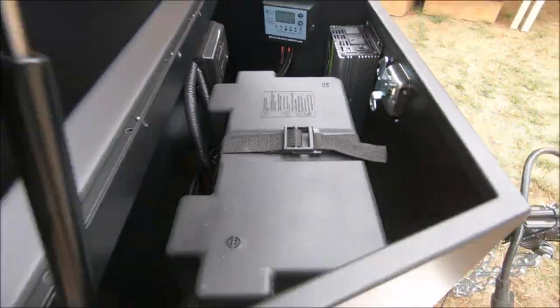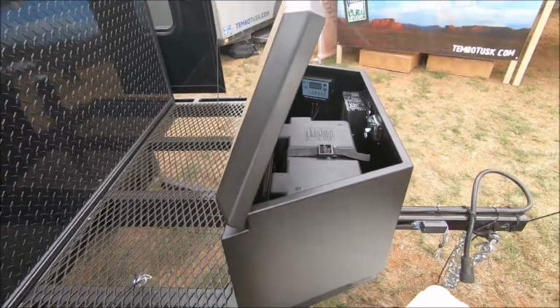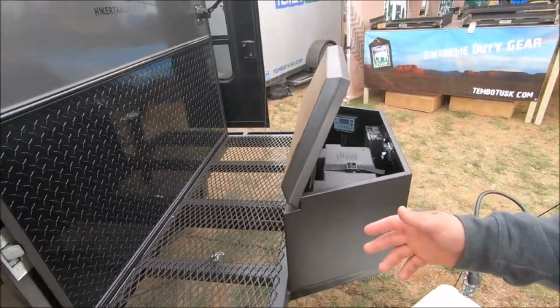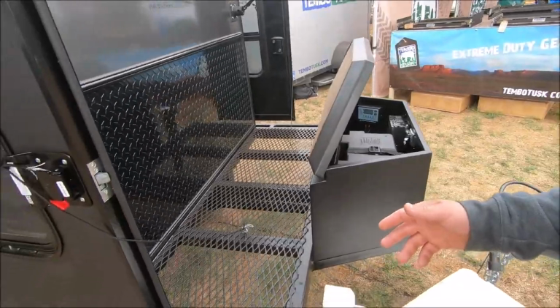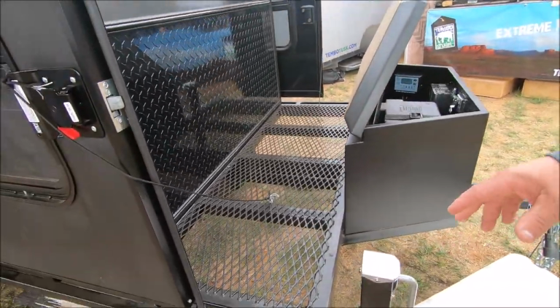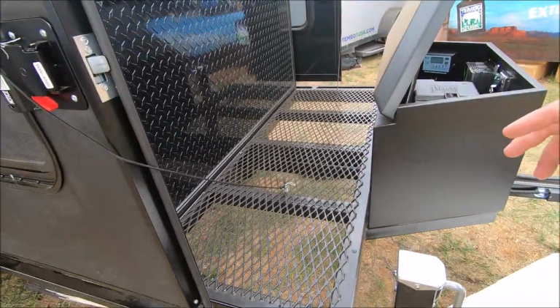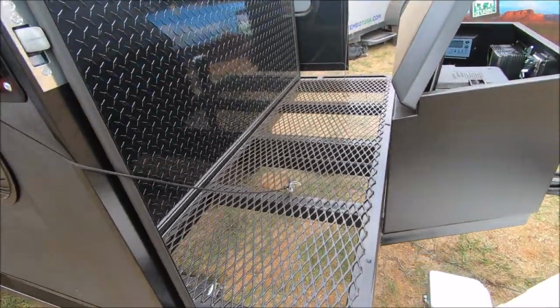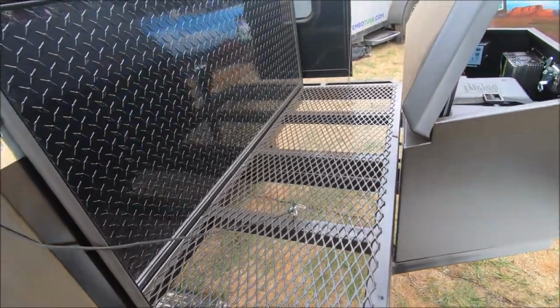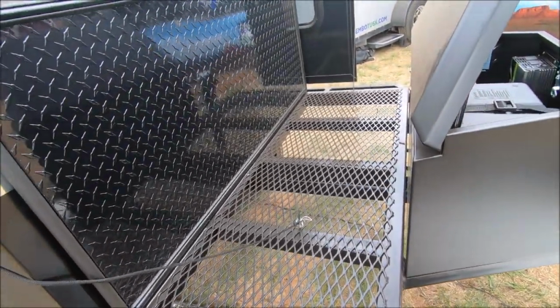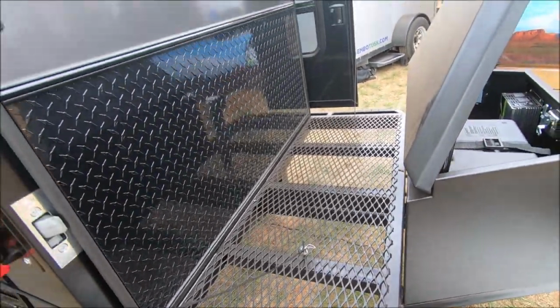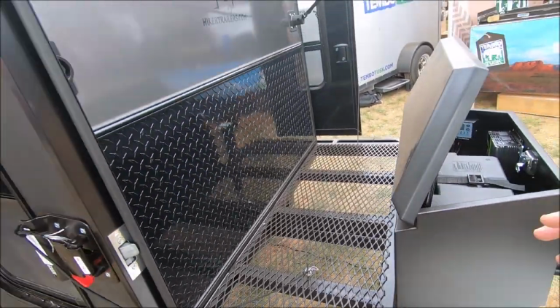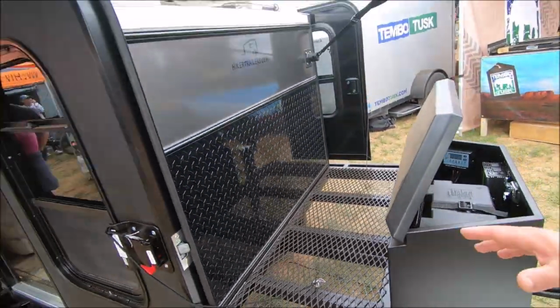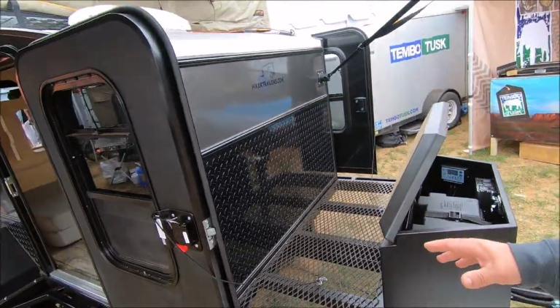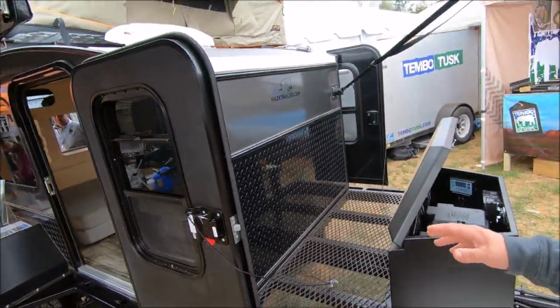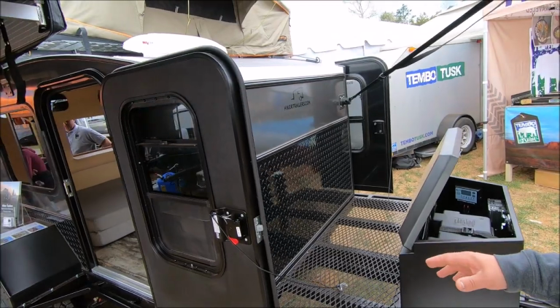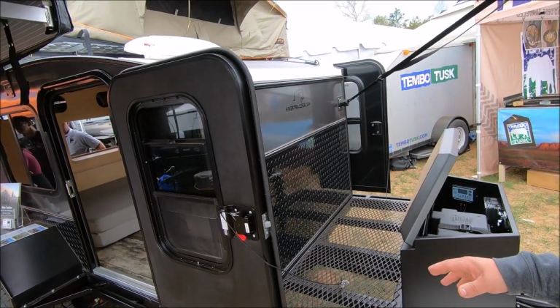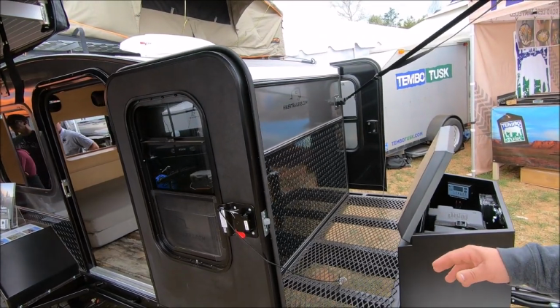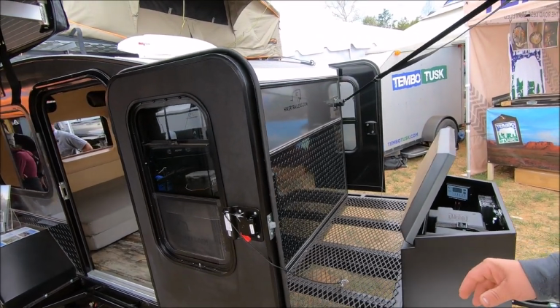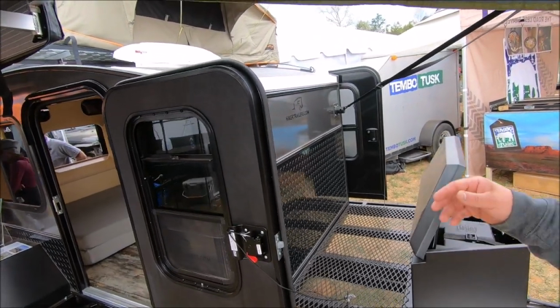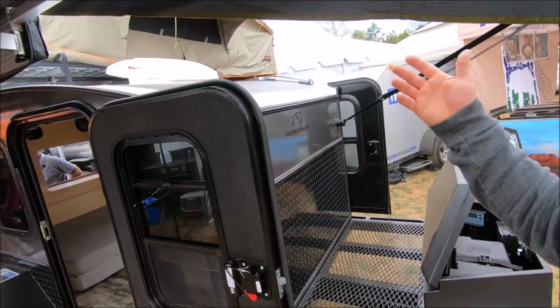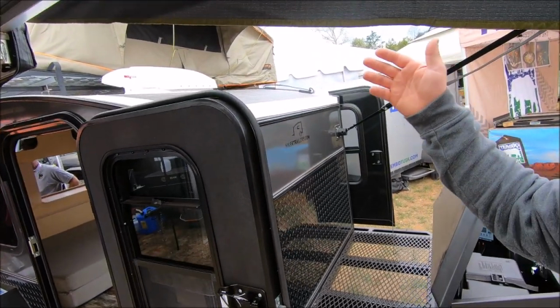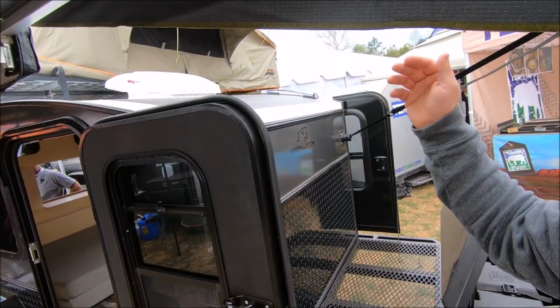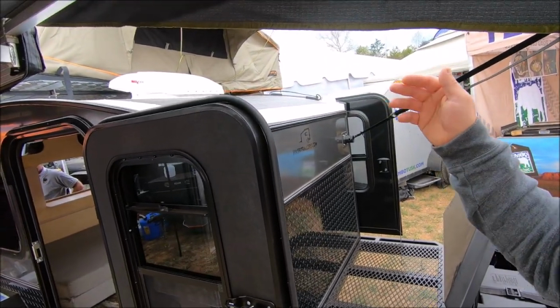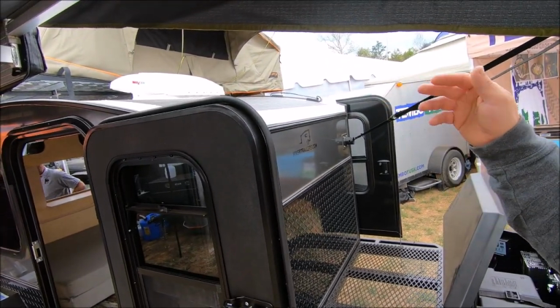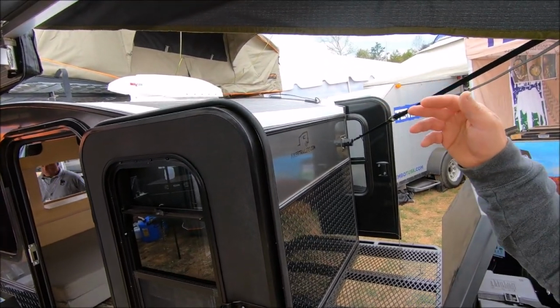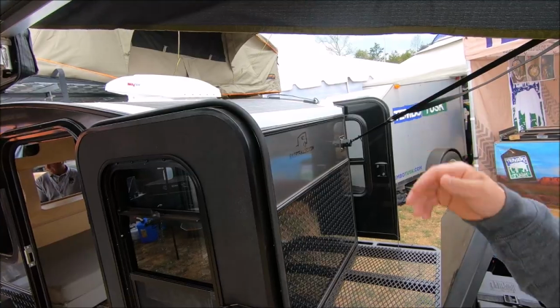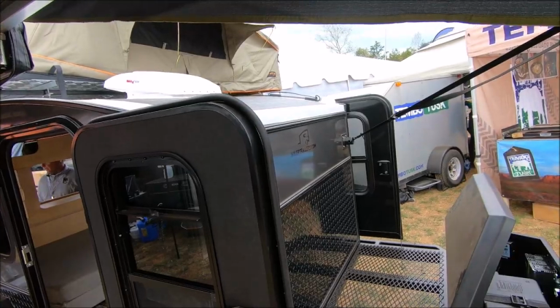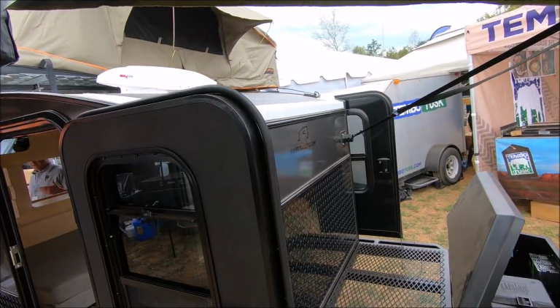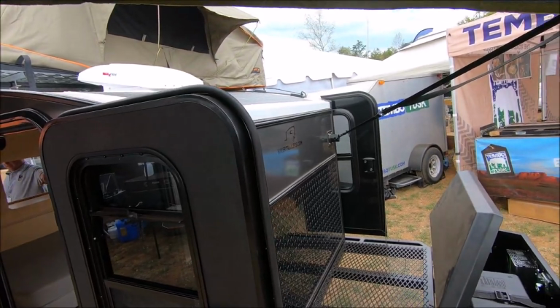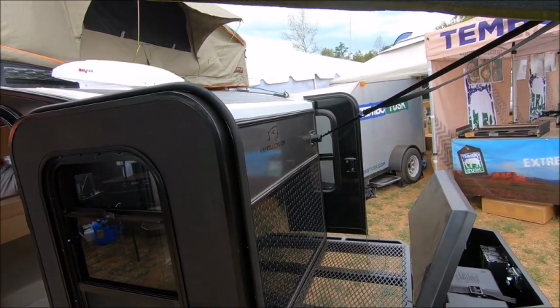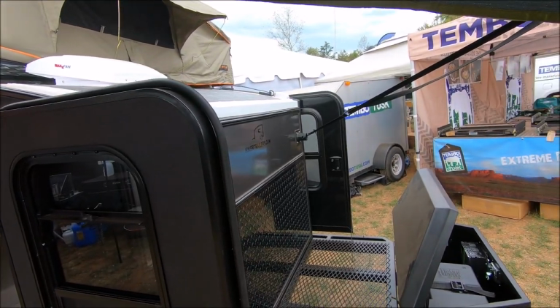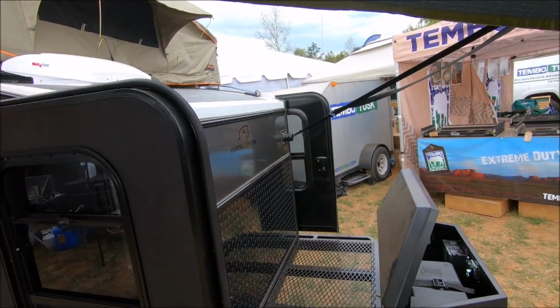You've got a 24-inch rack up front so you can put your coolers, all your rotopacks, storage gear — anything that you need to get out on the trail. Rolling up on top, we've got a 100-watt Renogy panel pumping out here on an overcast day at 2.7 amps.